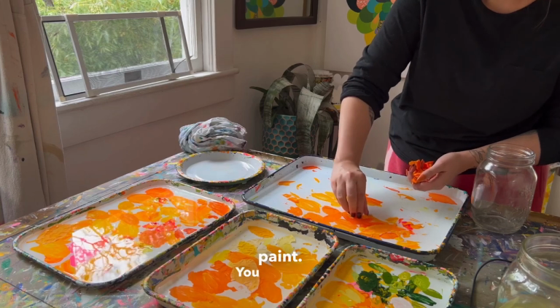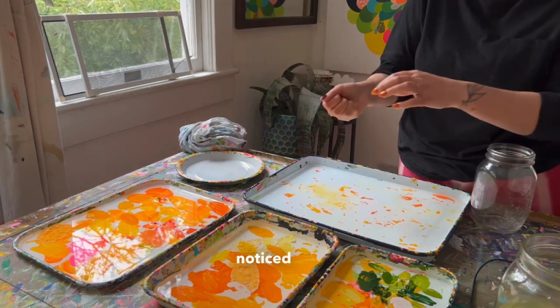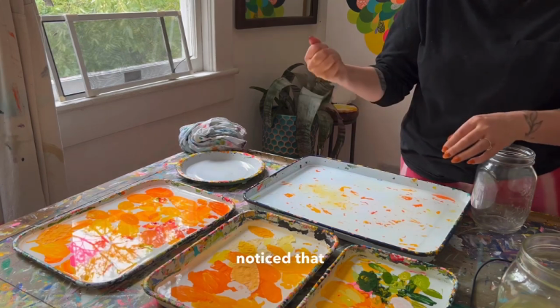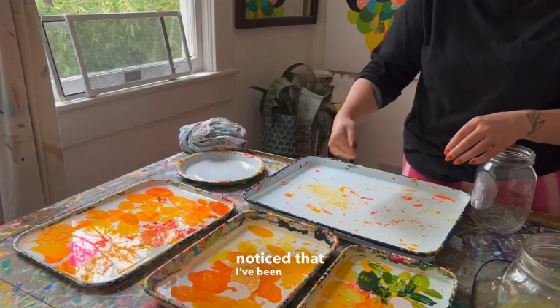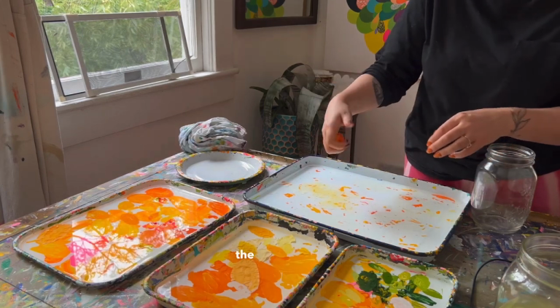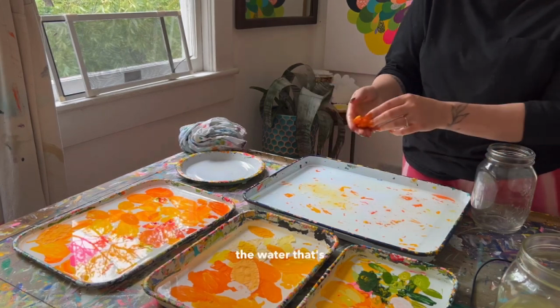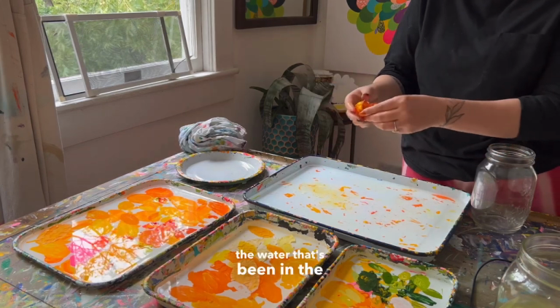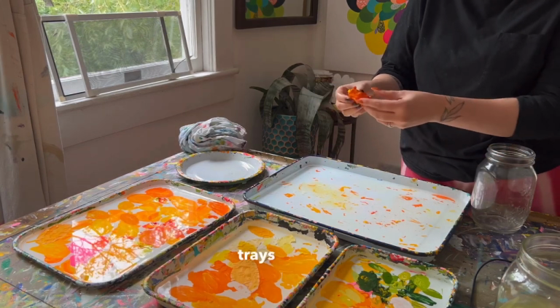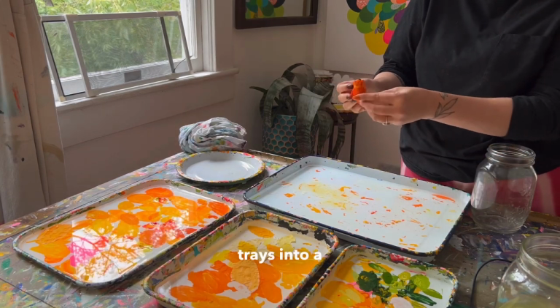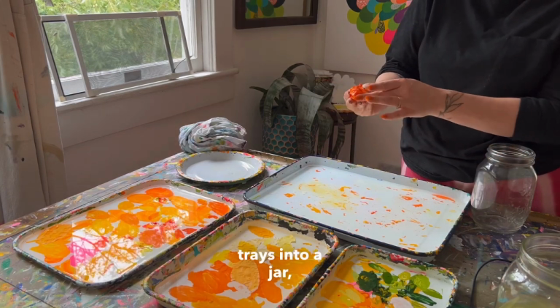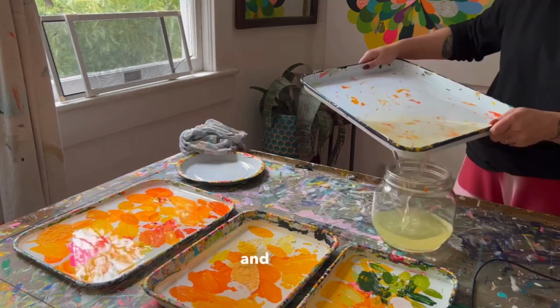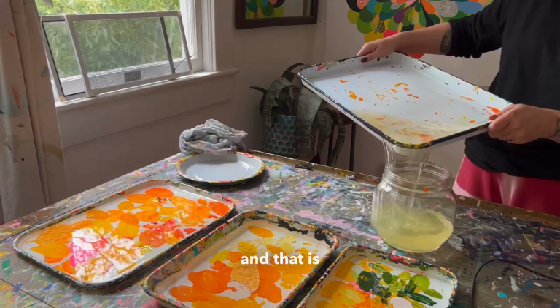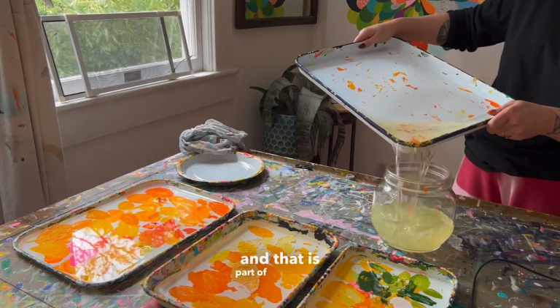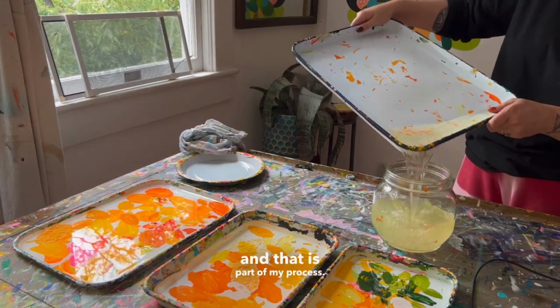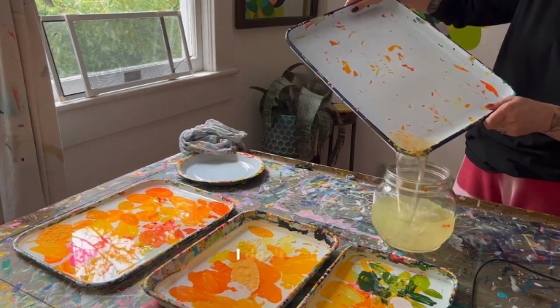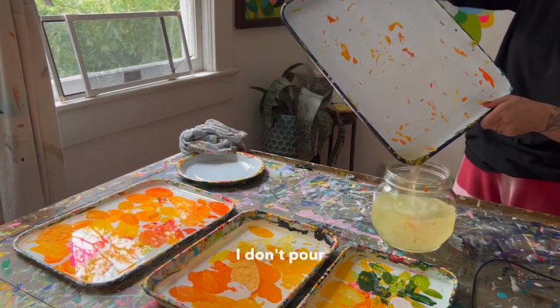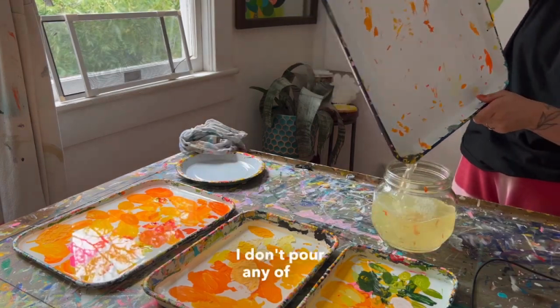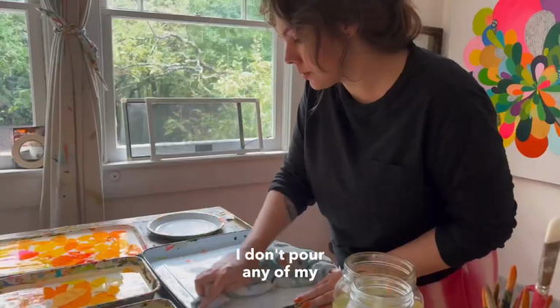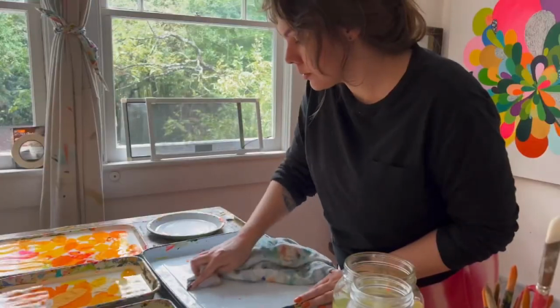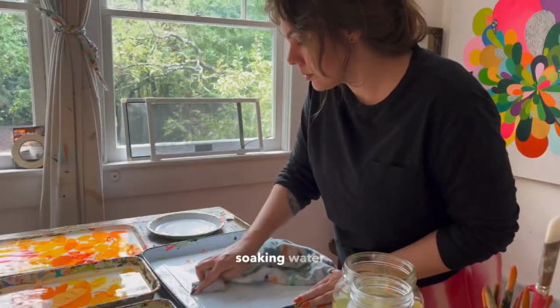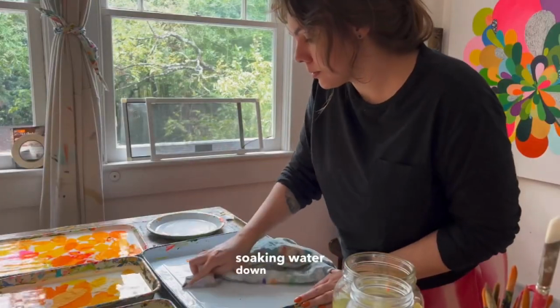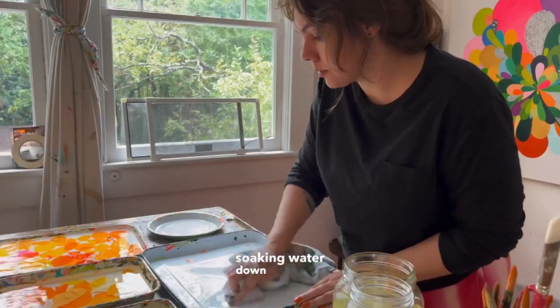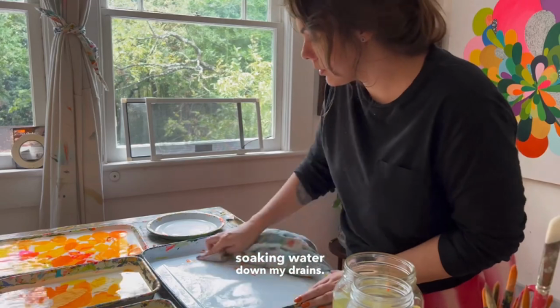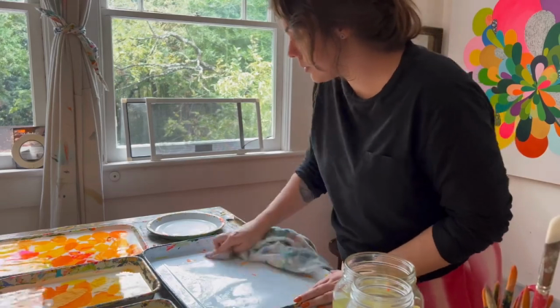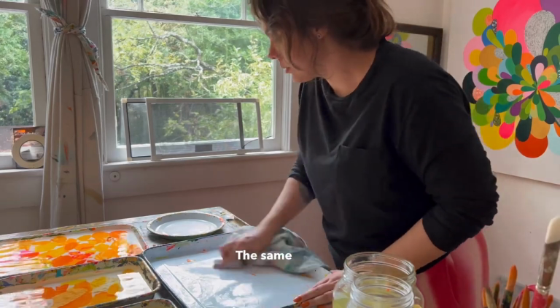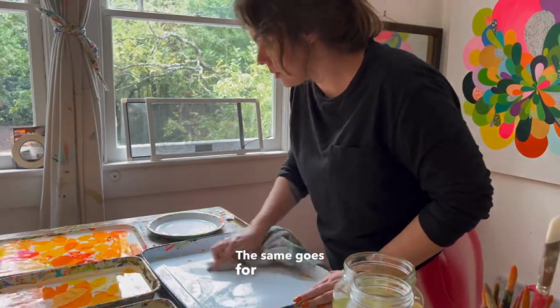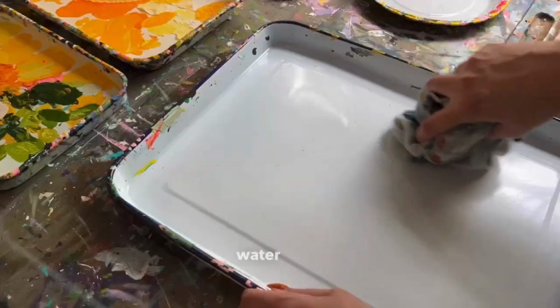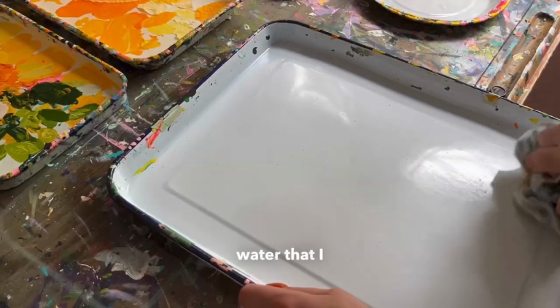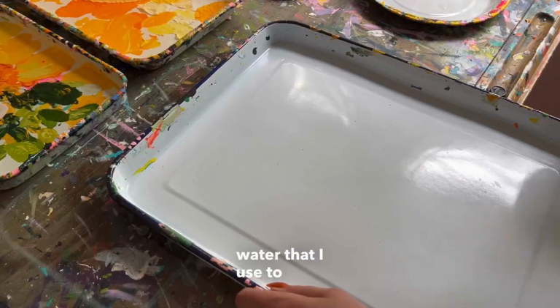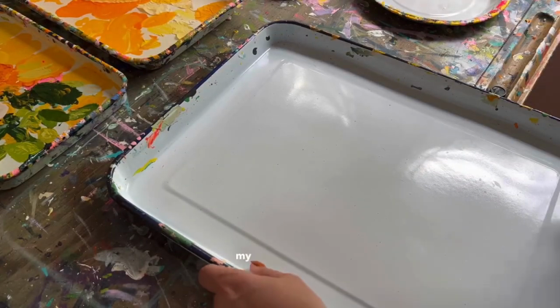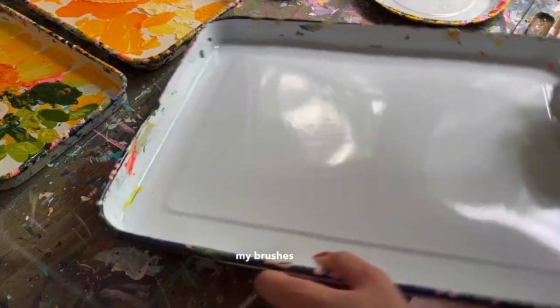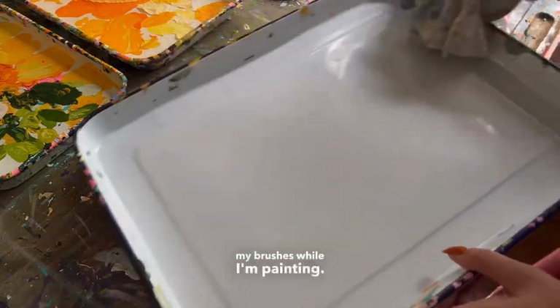You may have noticed that I've been pouring the water that's been in the trays into a jar, and that is part of my process. I don't pour any of my soaking water down my drains. The same goes for the paint water that I use to rinse my brushes while I'm painting.